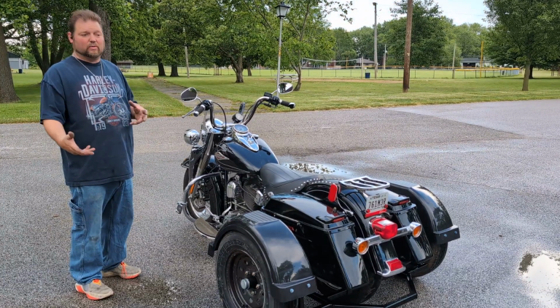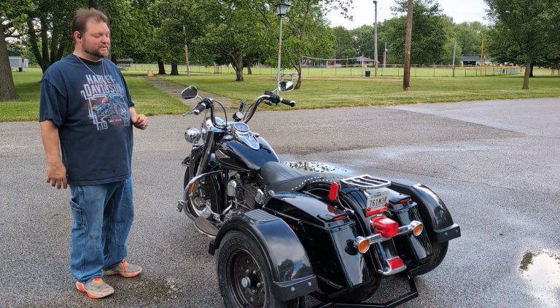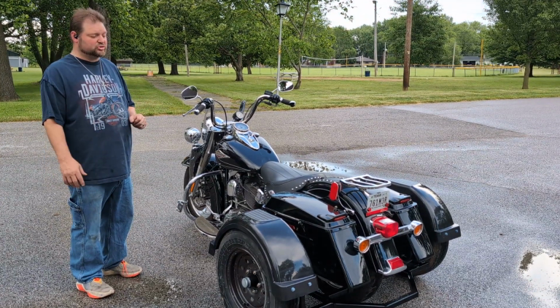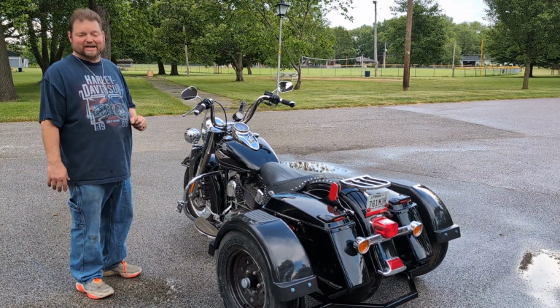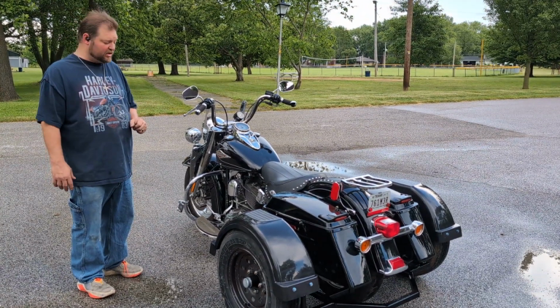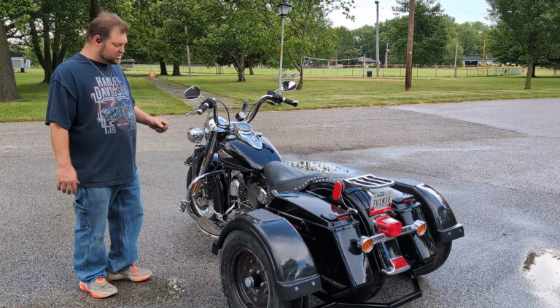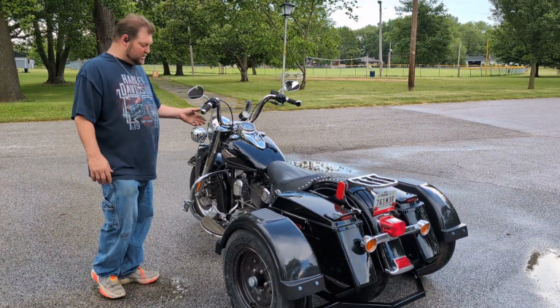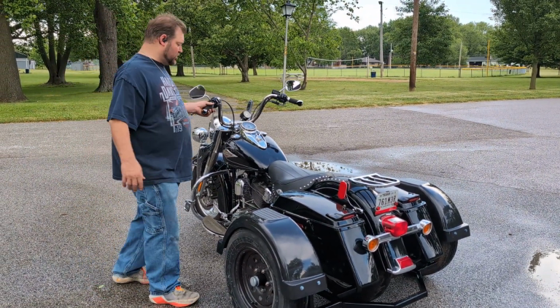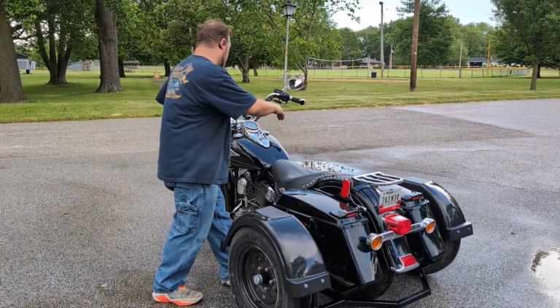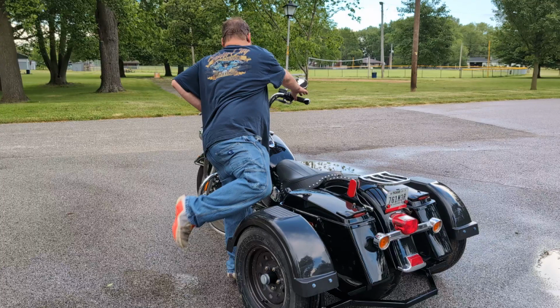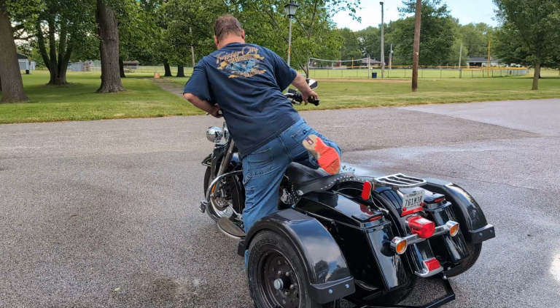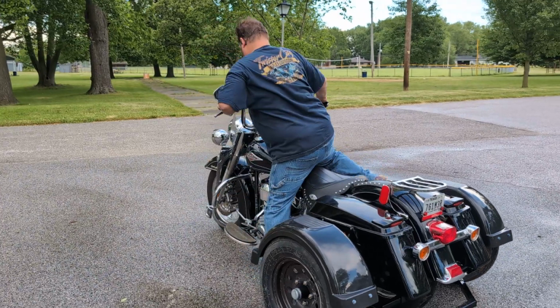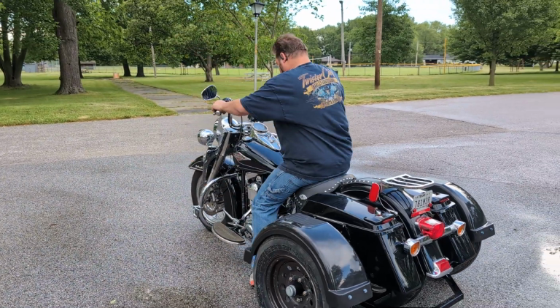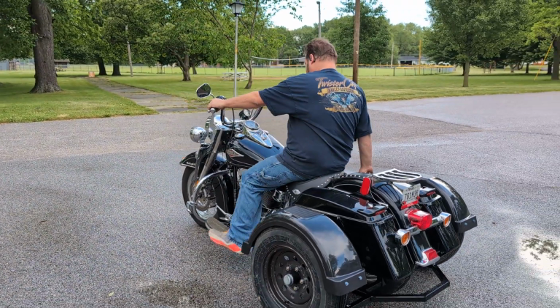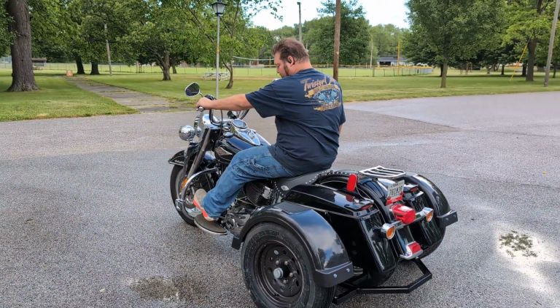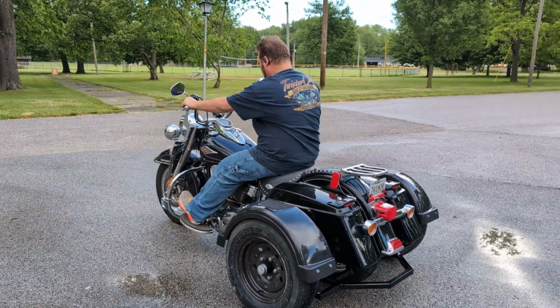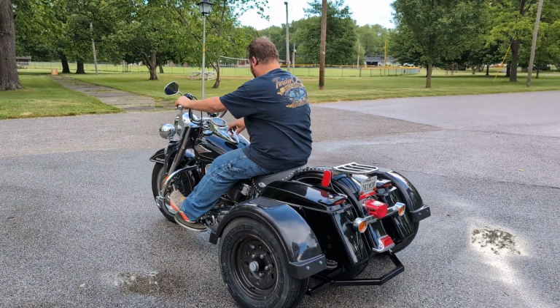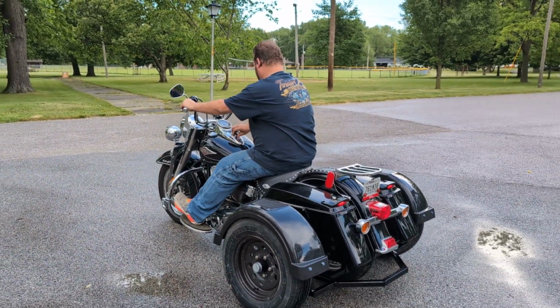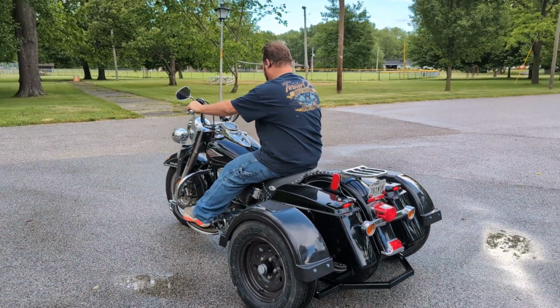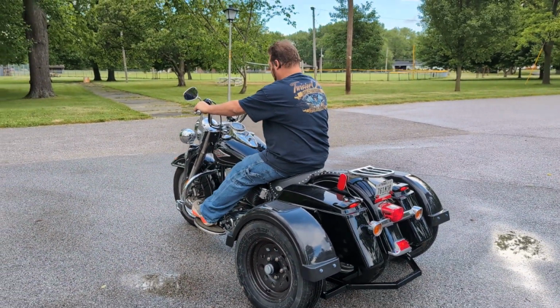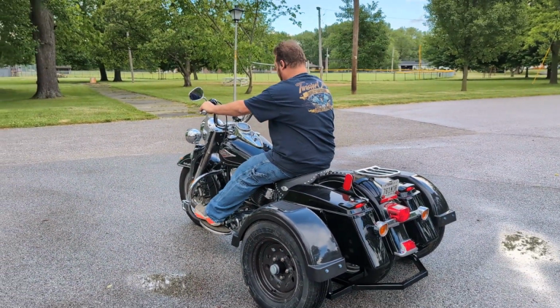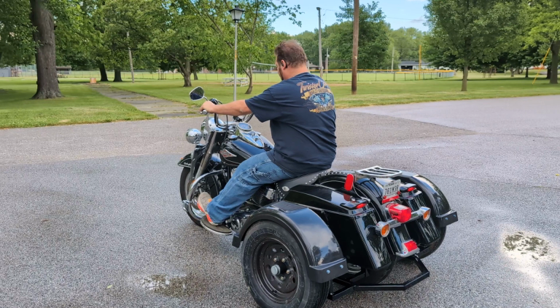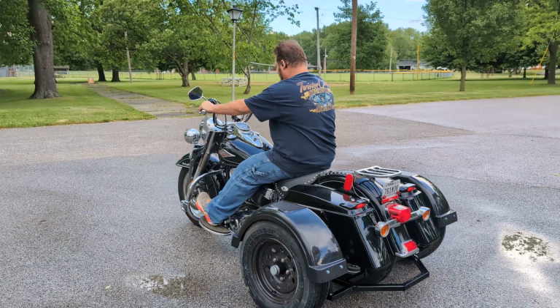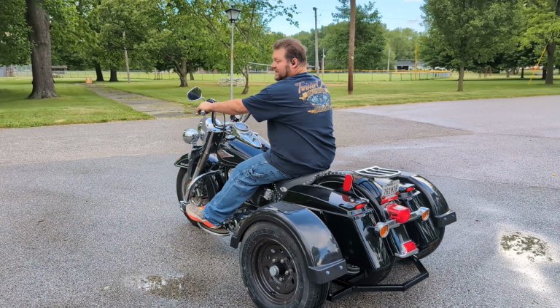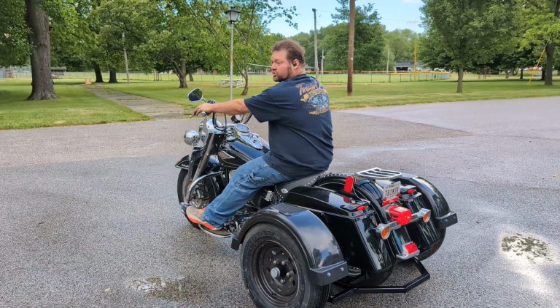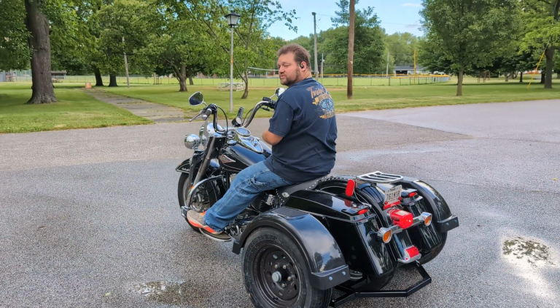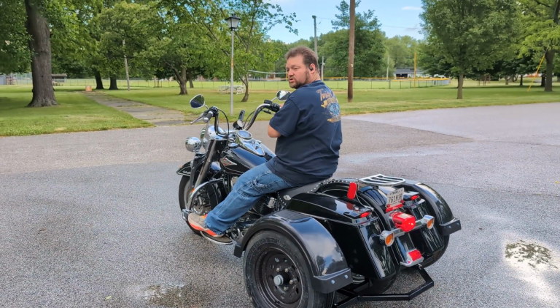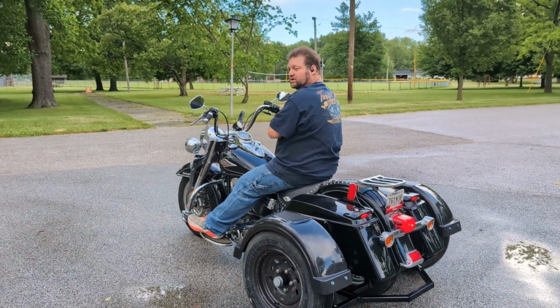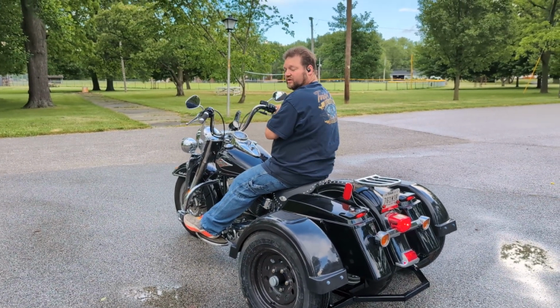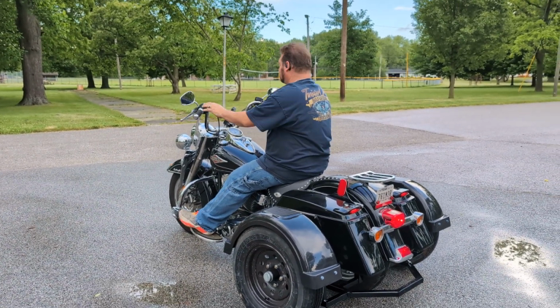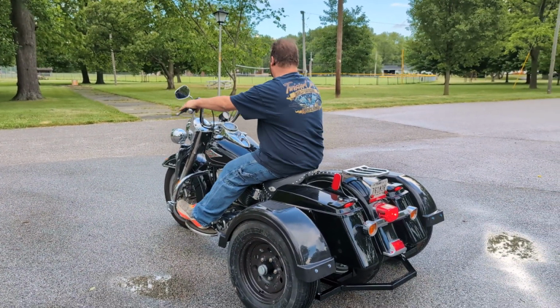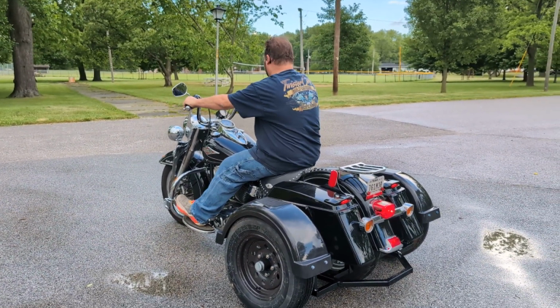And what happens if you try to back it up in gear. I'm going to go ahead and get on her, start her up, and put her in neutral first thing. Neutral is reverse once you engage reverse. Start it up.